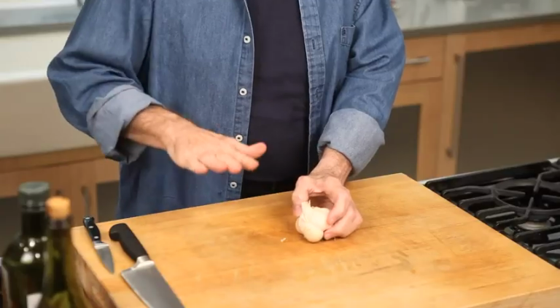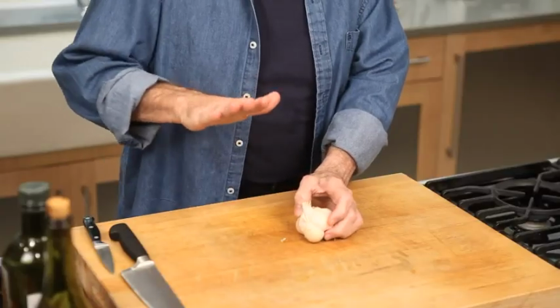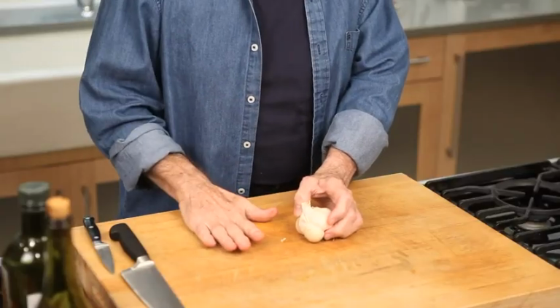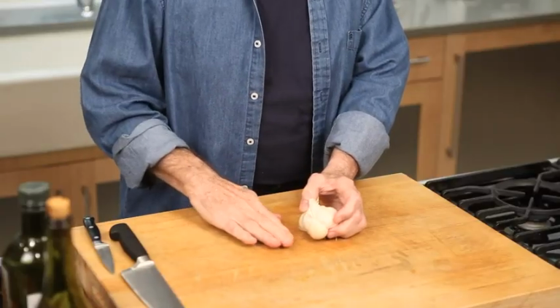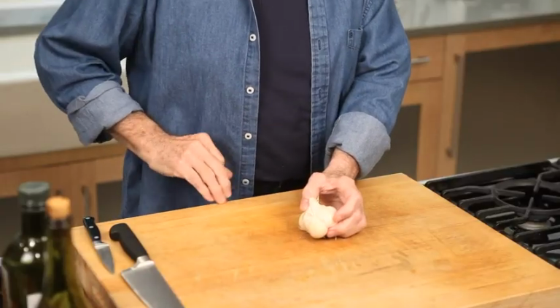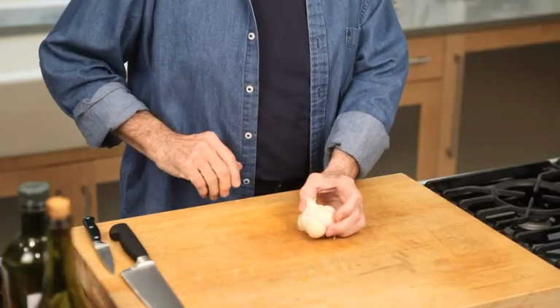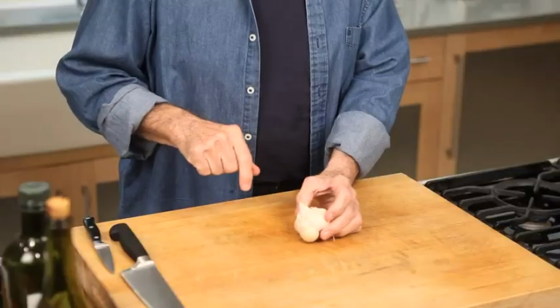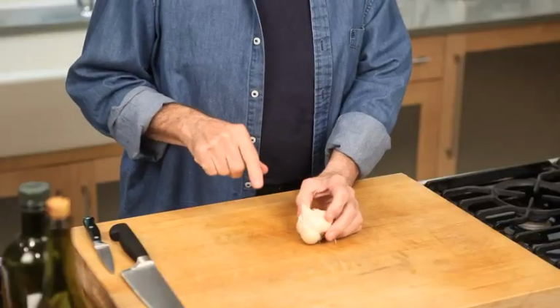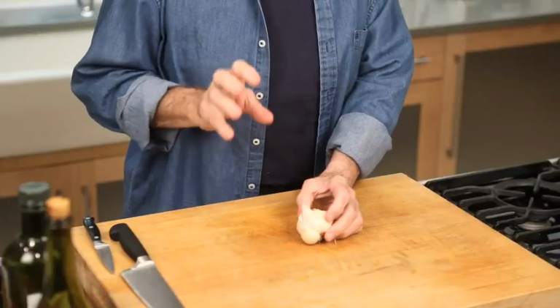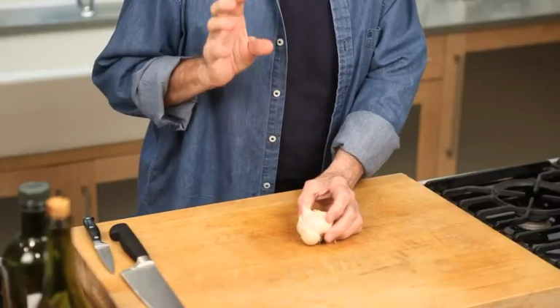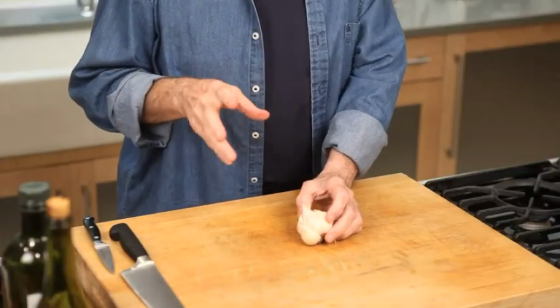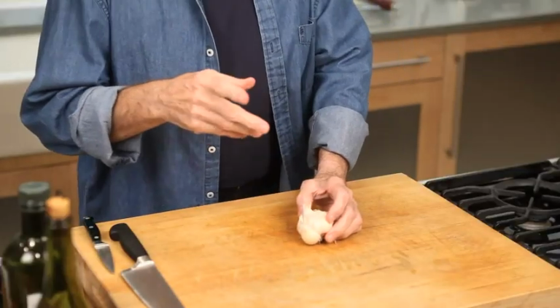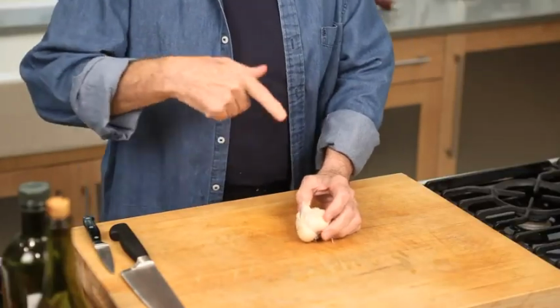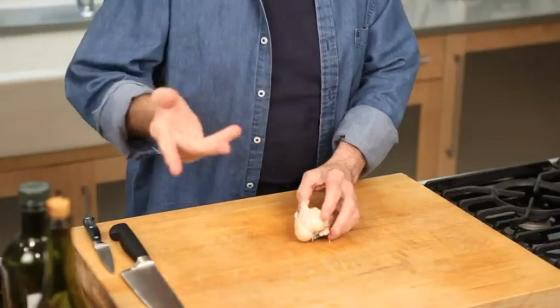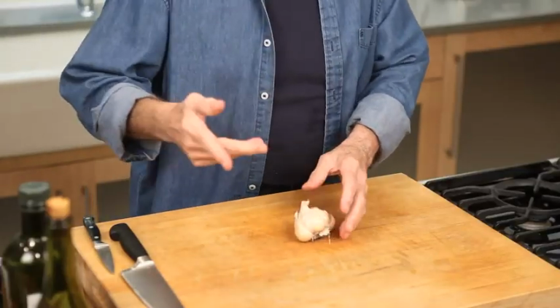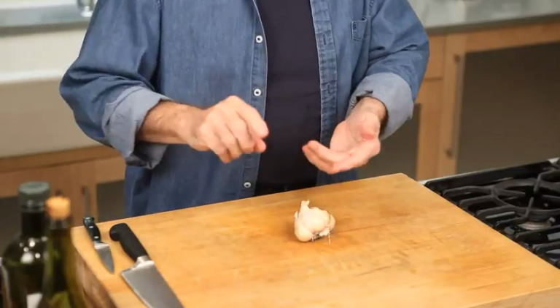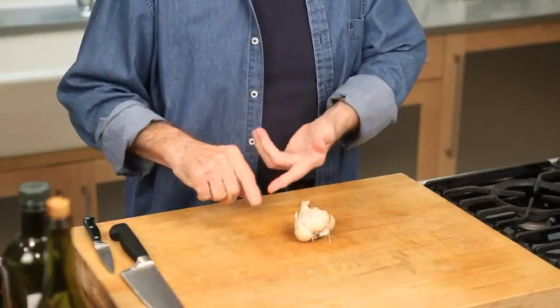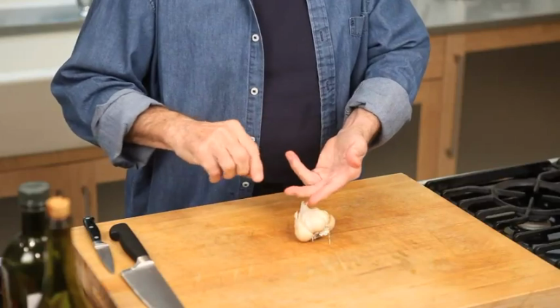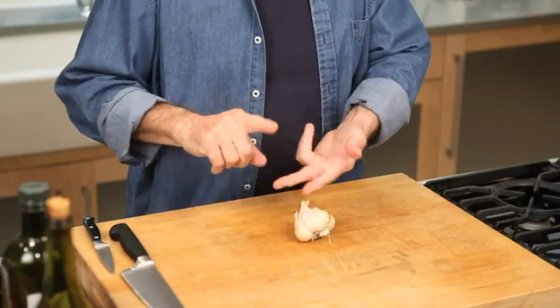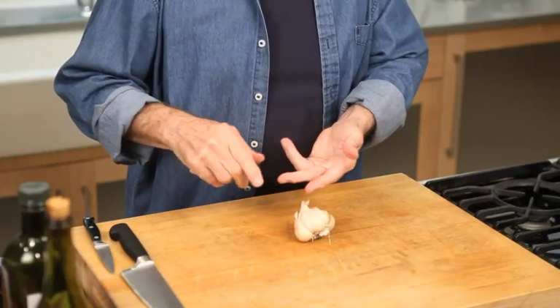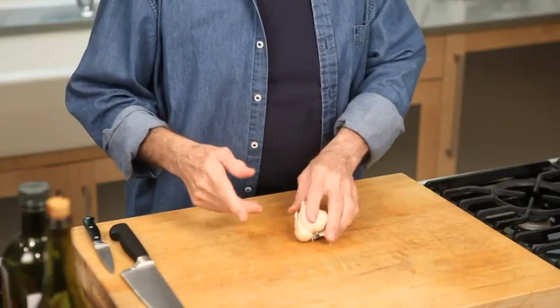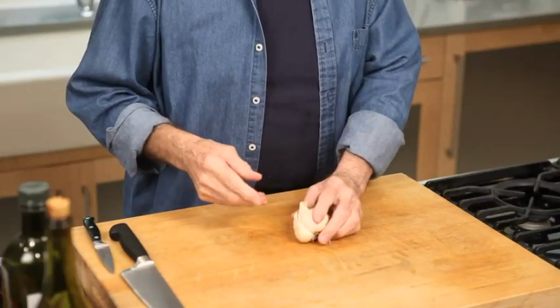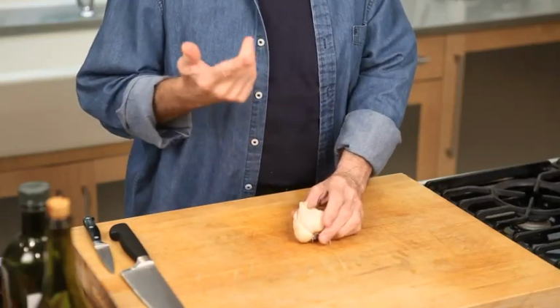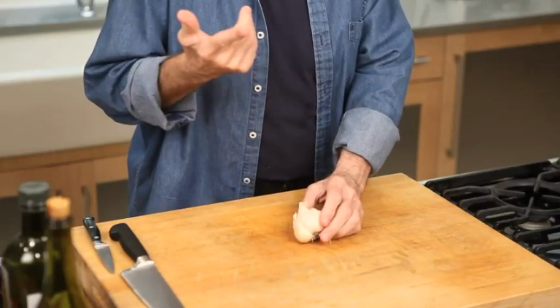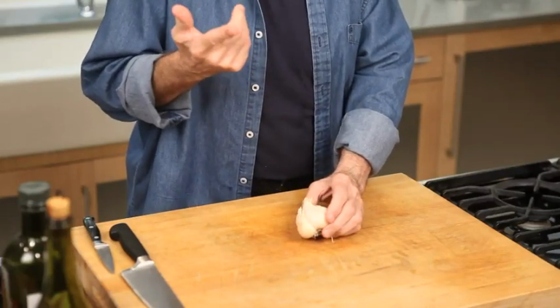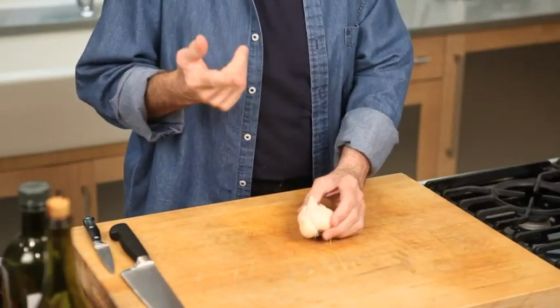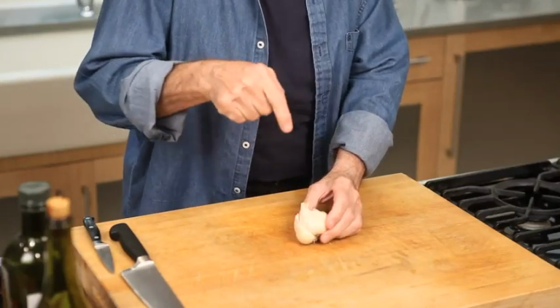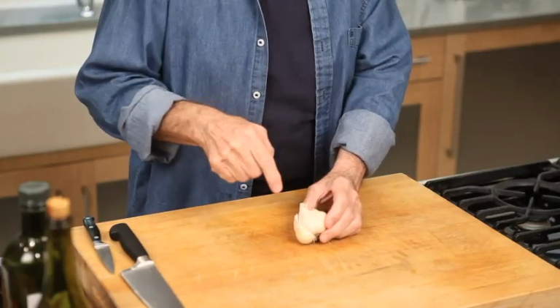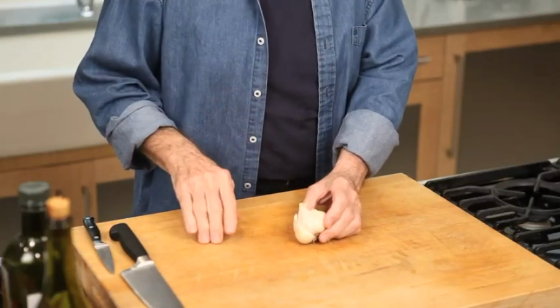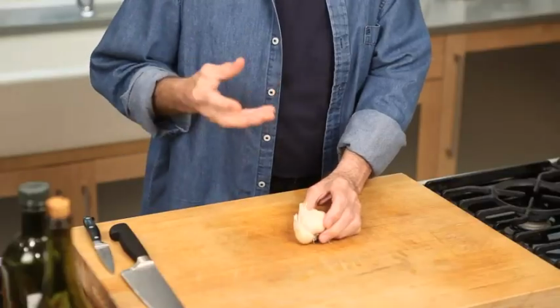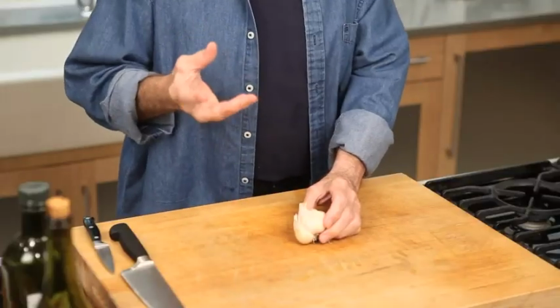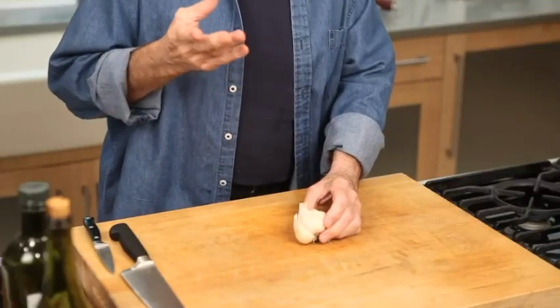By the time I crush it into a puree, that becomes very, very strong. You can mix that with a mayonnaise, like aioli or rouille in the south of France. And like one clove of garlic is going to be stronger than the whole head when it's used raw.